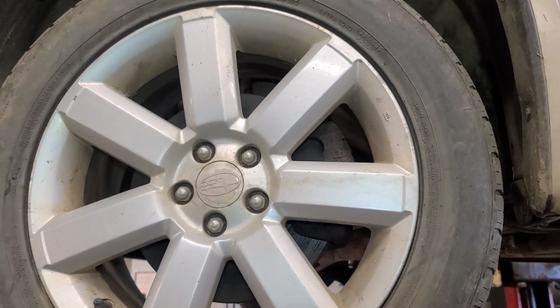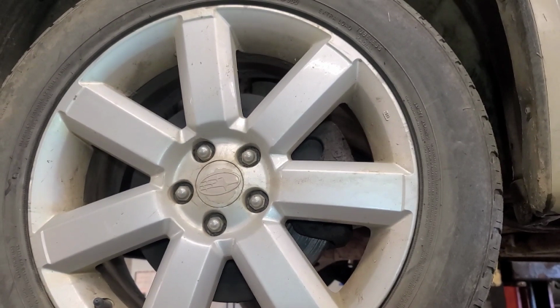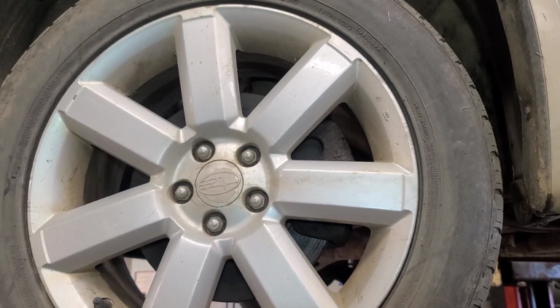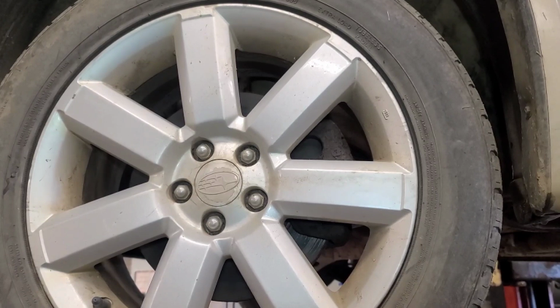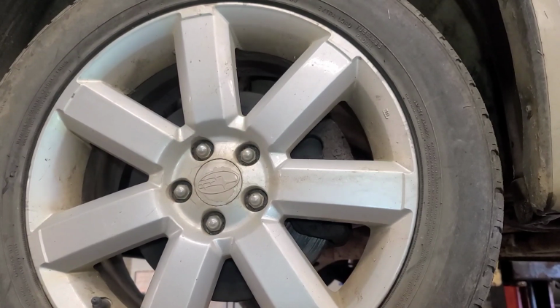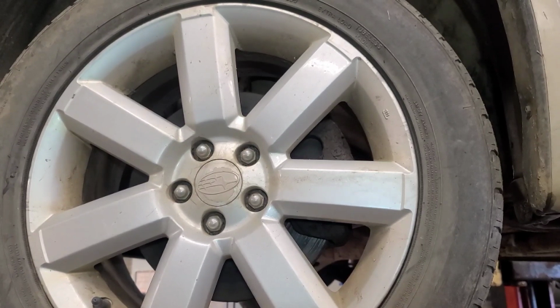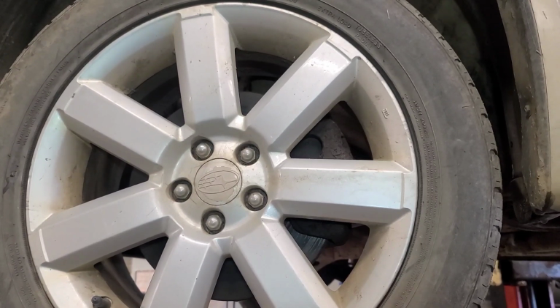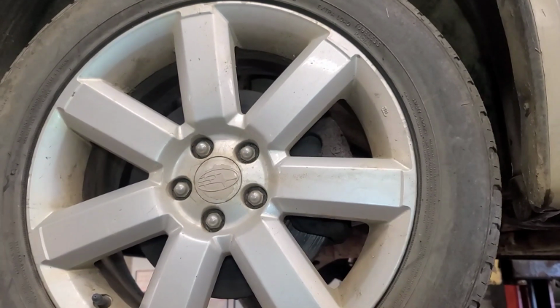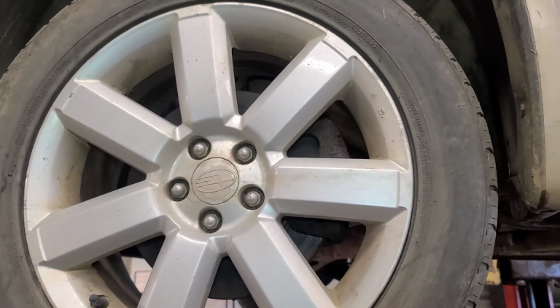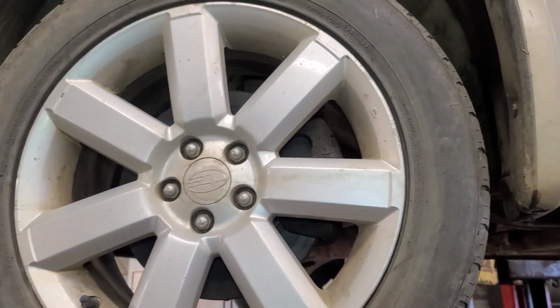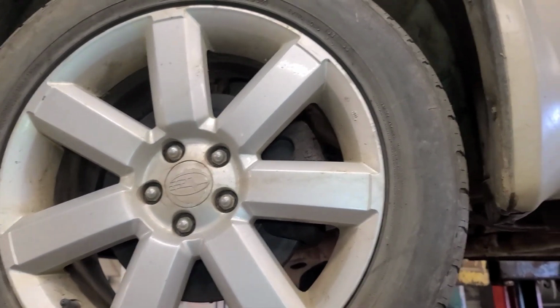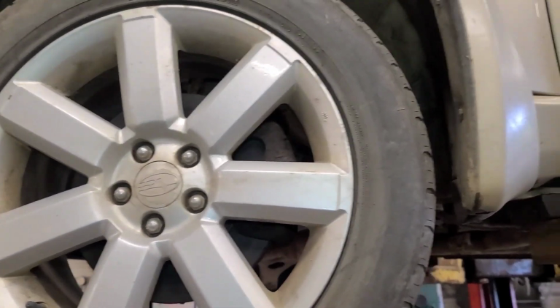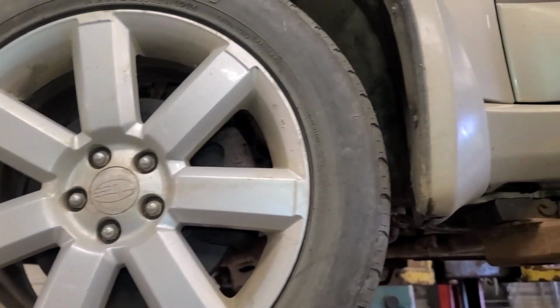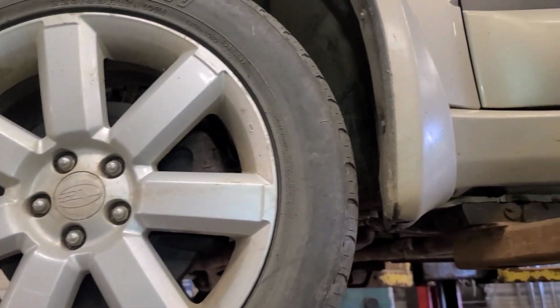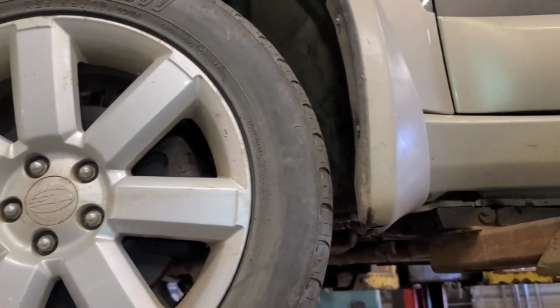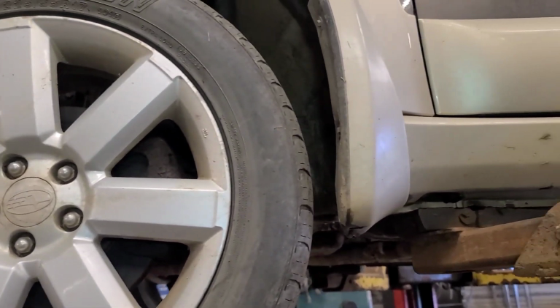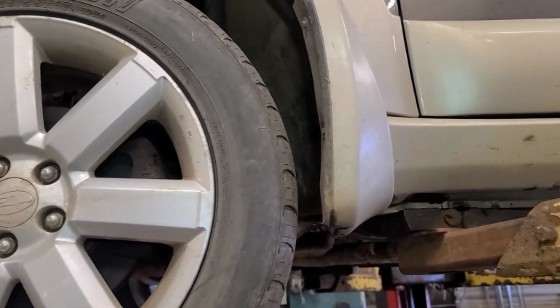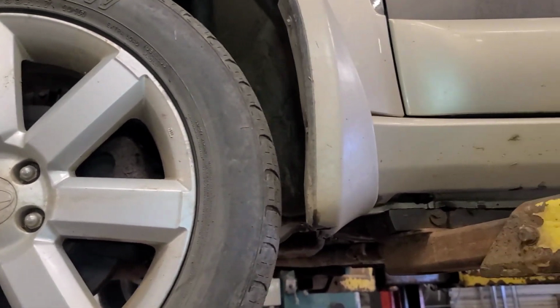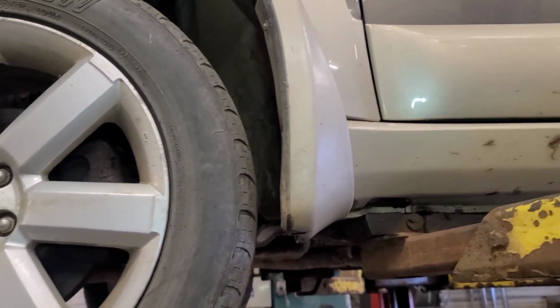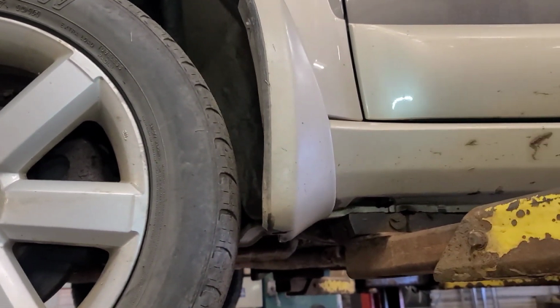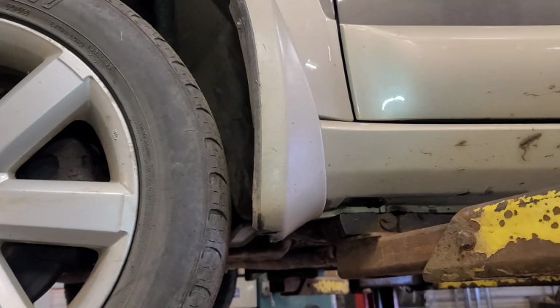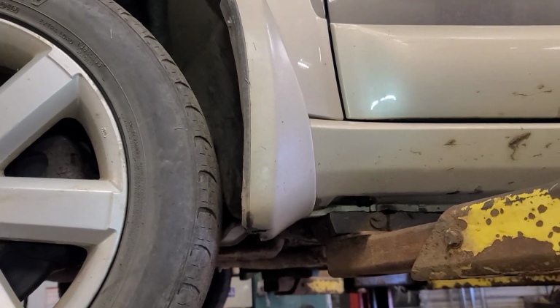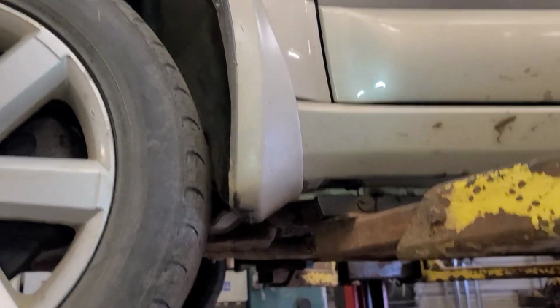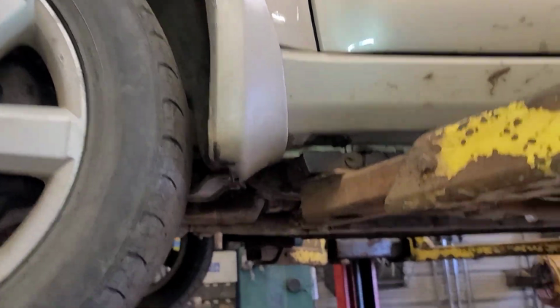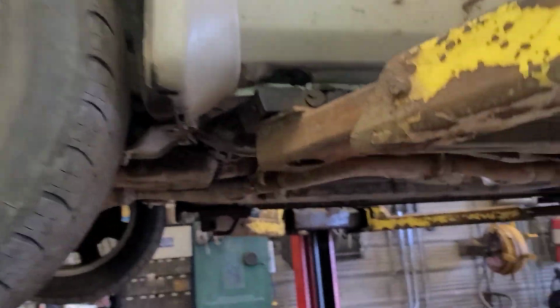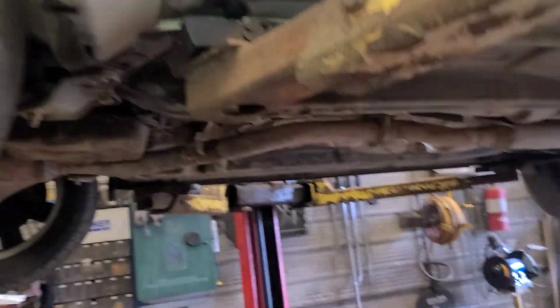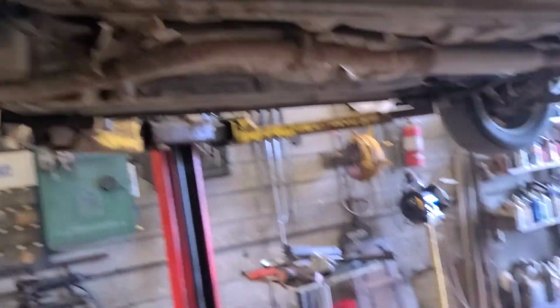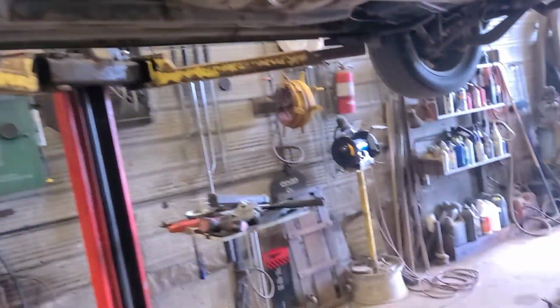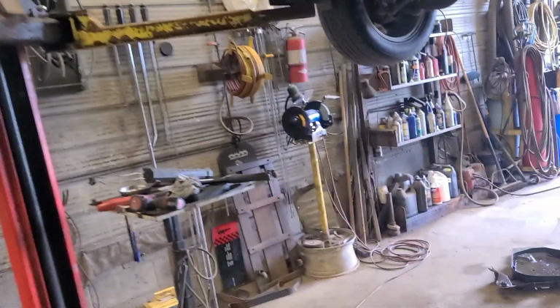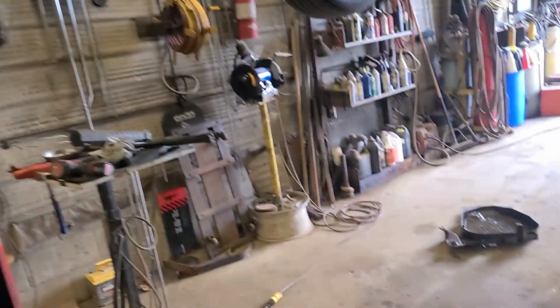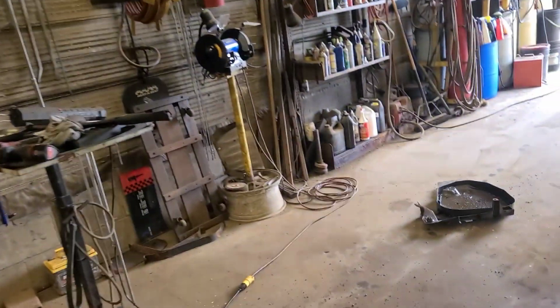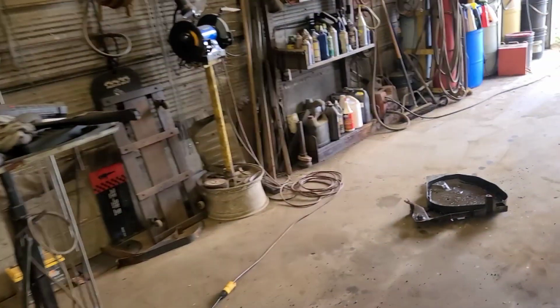I used to say good day, viewers, but today's not a good day. We have a Subaru Outback here with leaky brake lines.